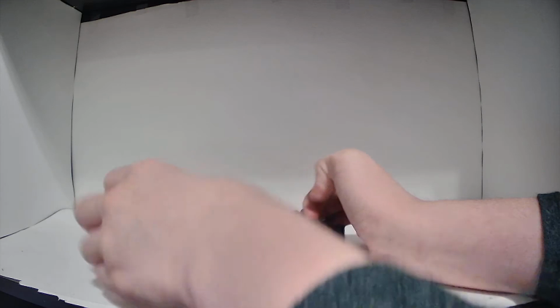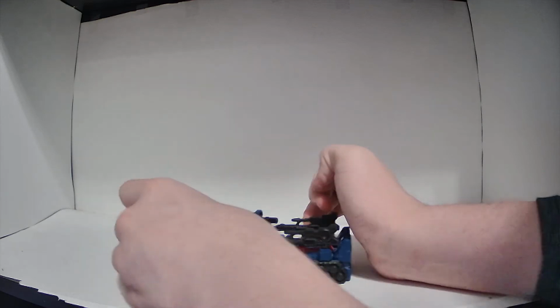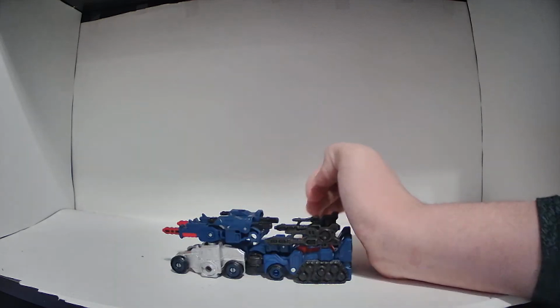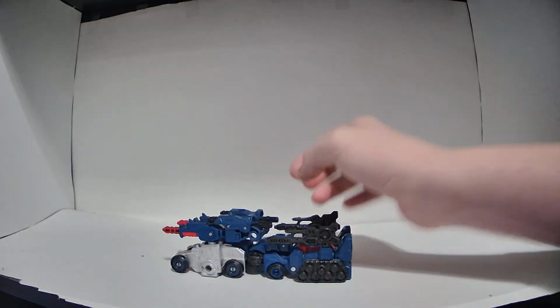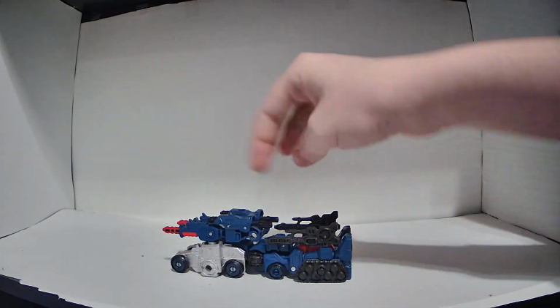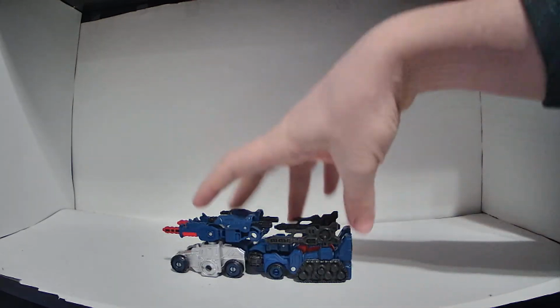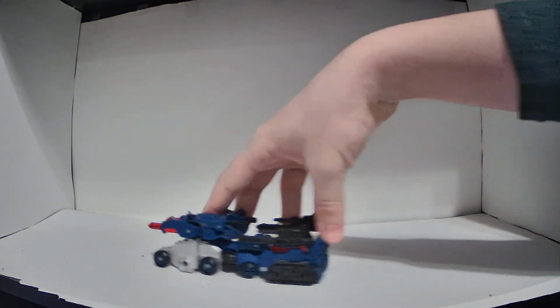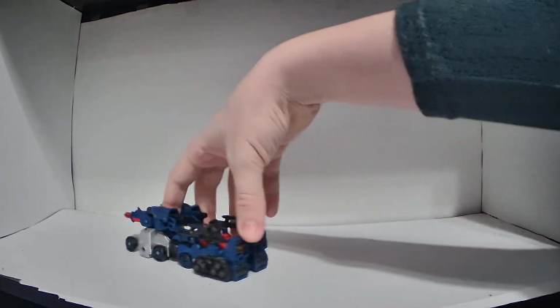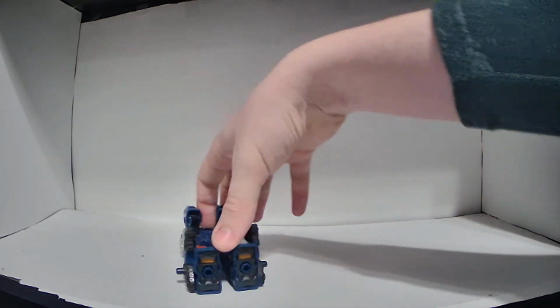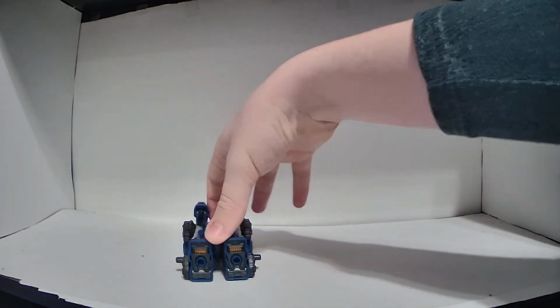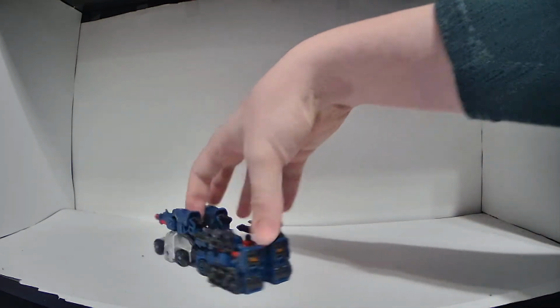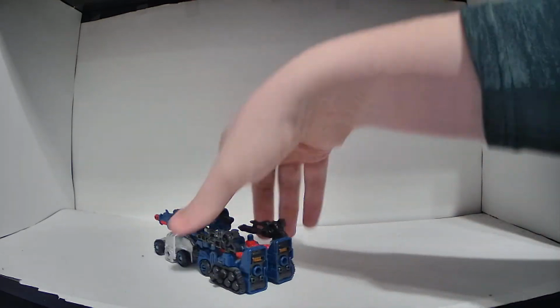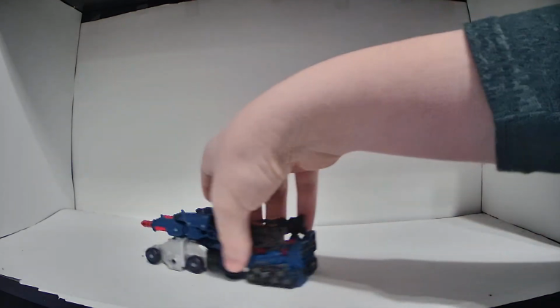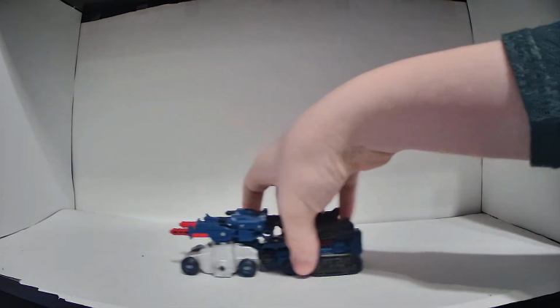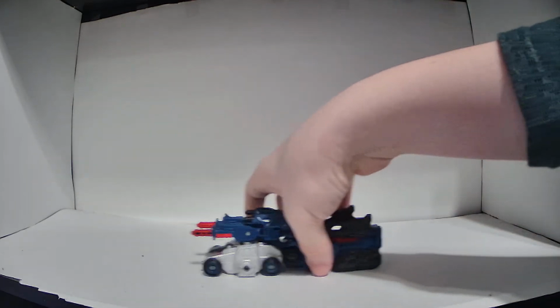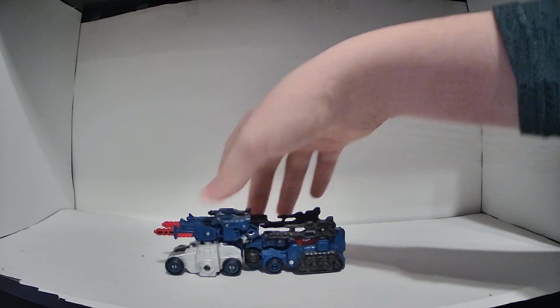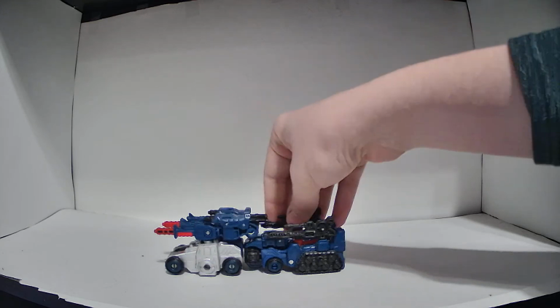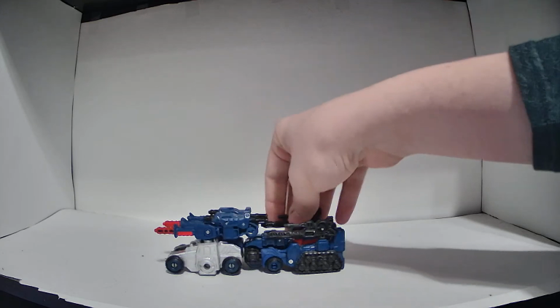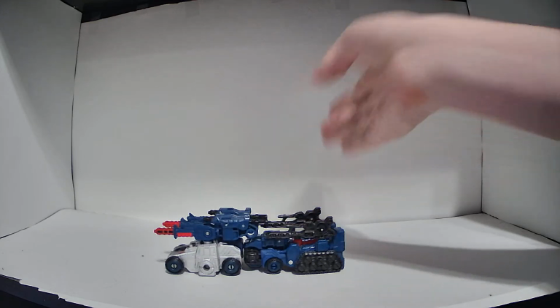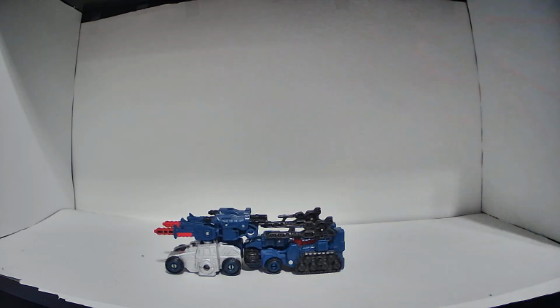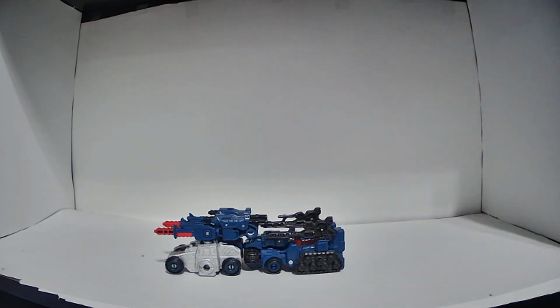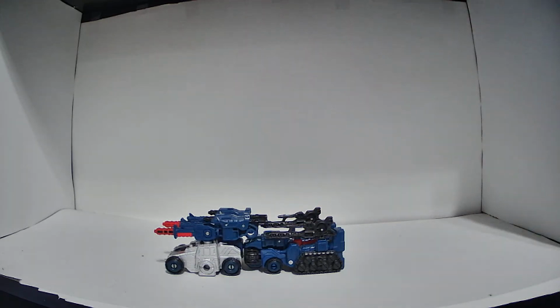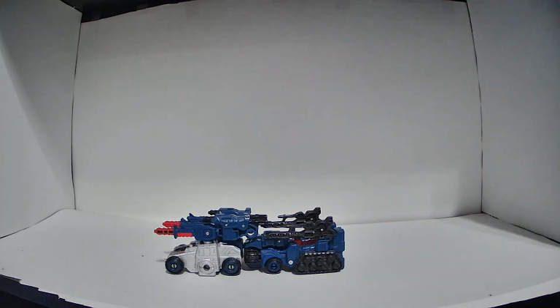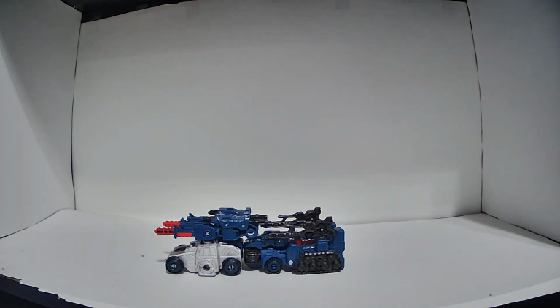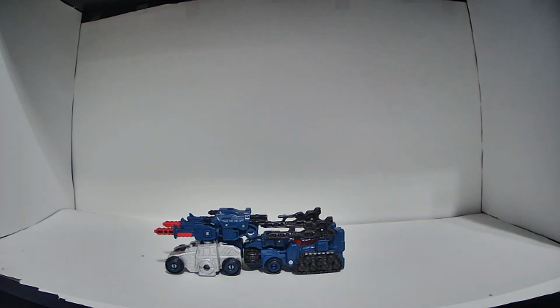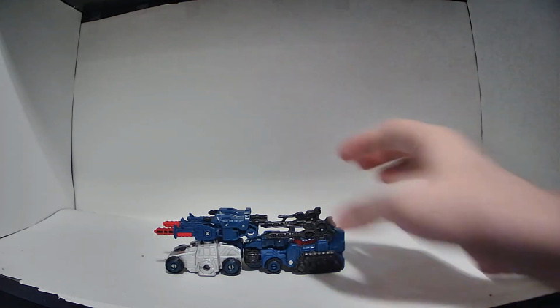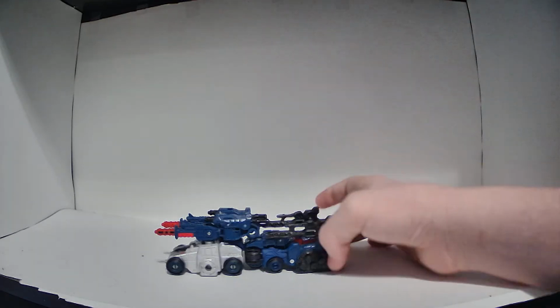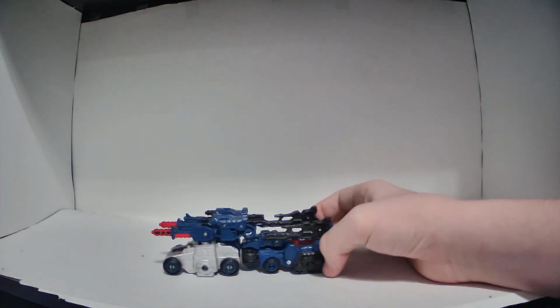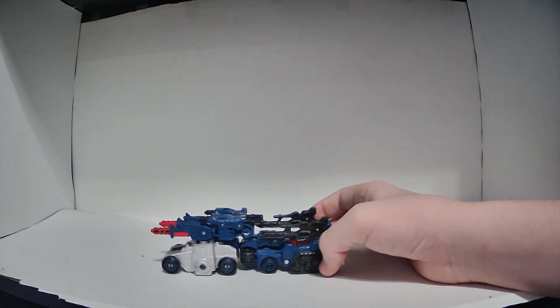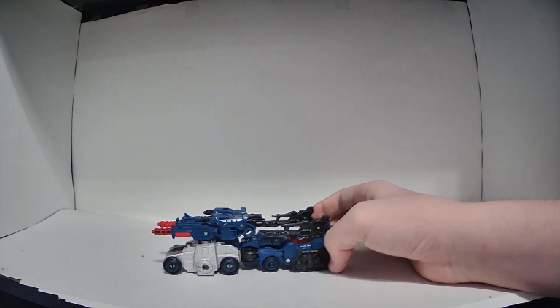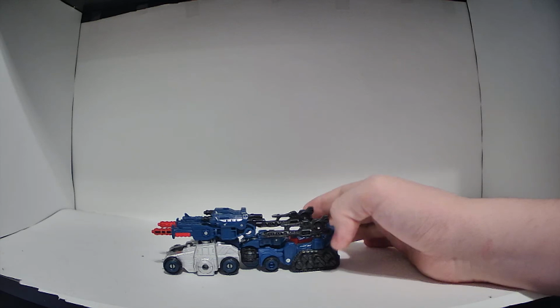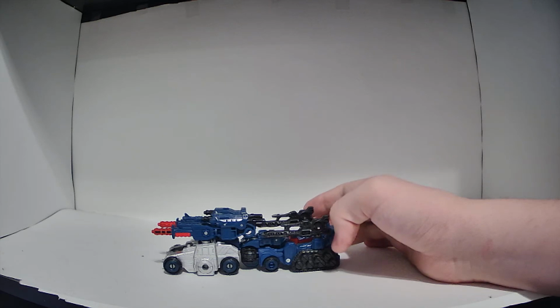Anyway, there's Cog's vehicle mode. It's kind of weird, but I like it. I think it looks pretty cool.